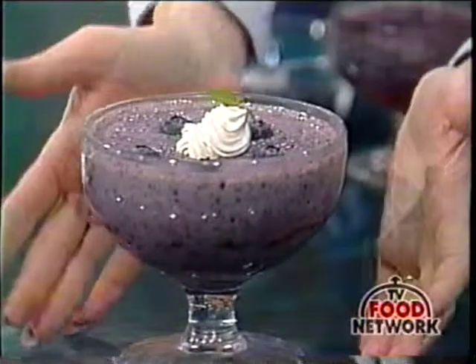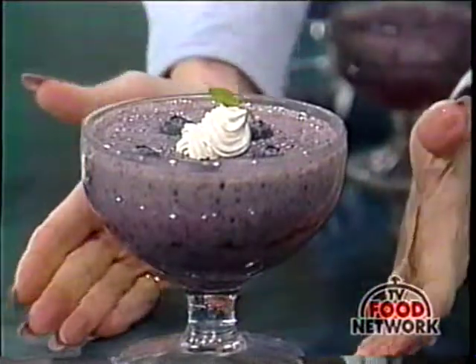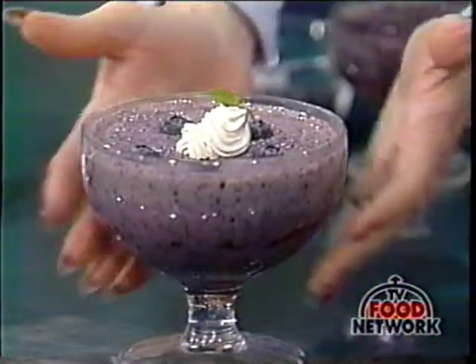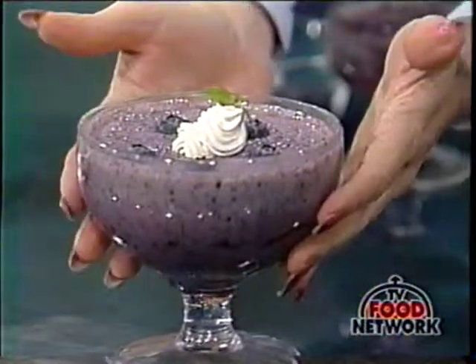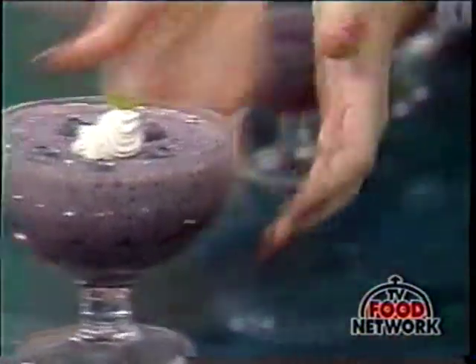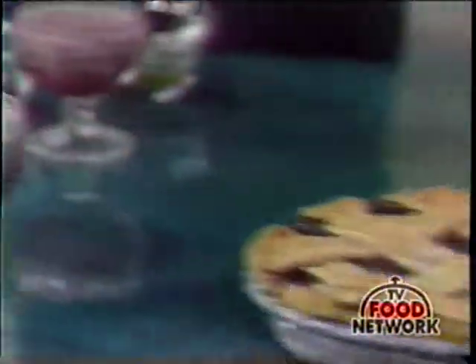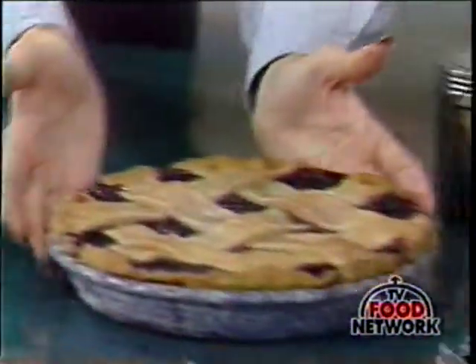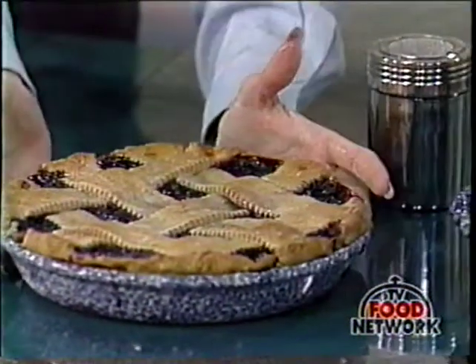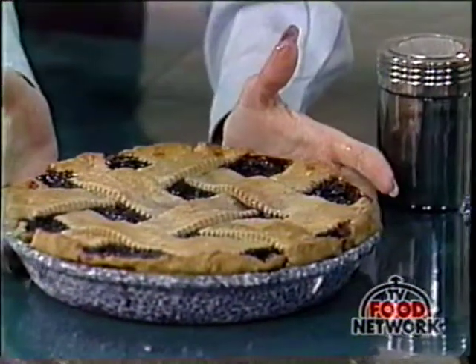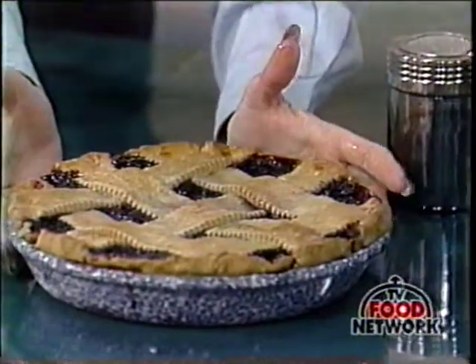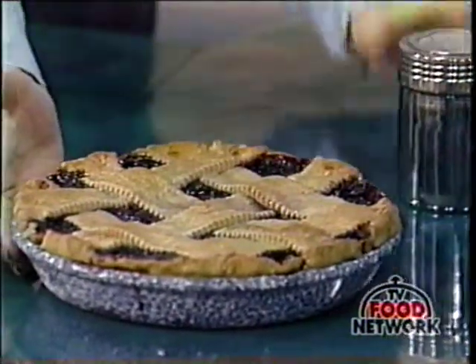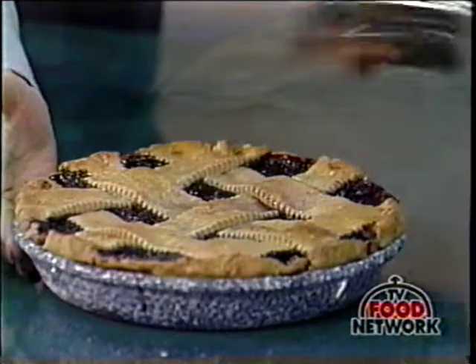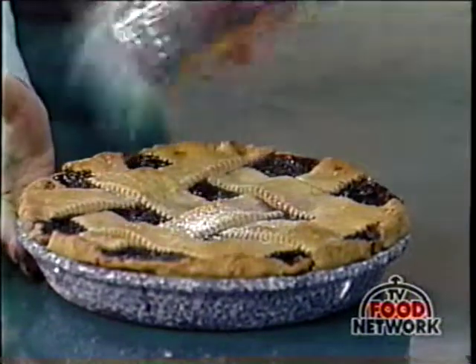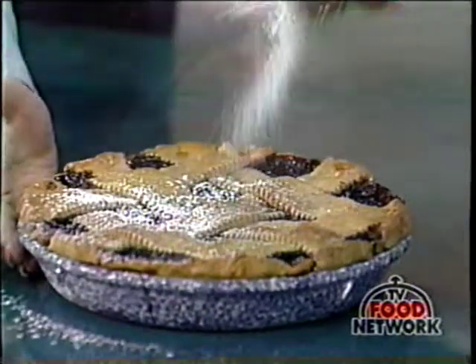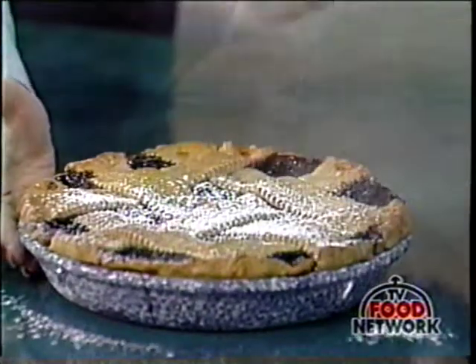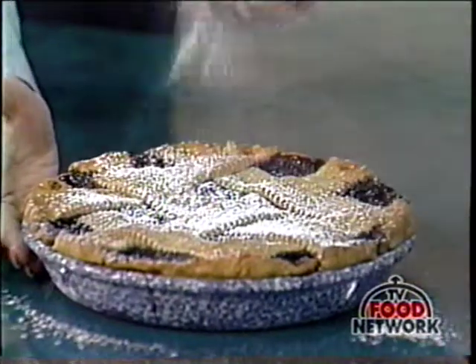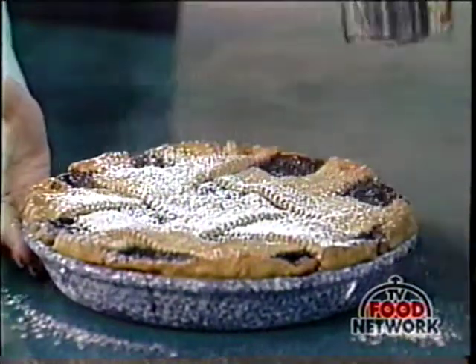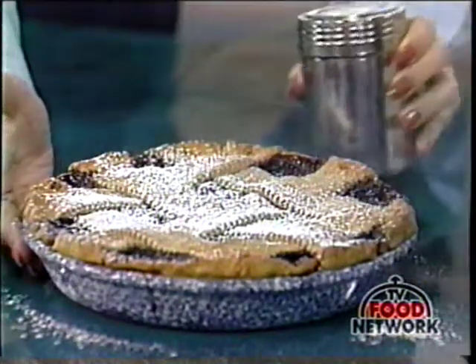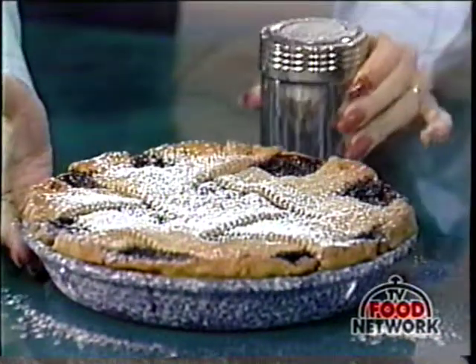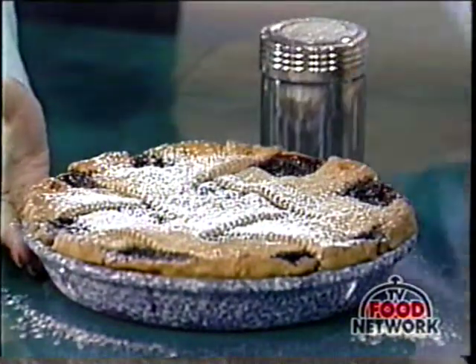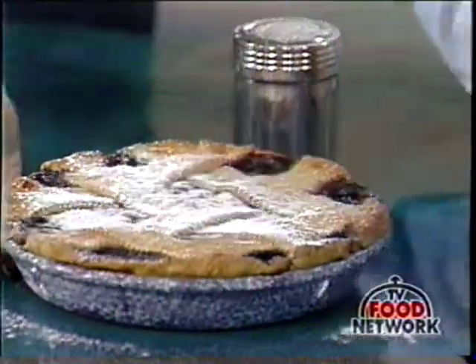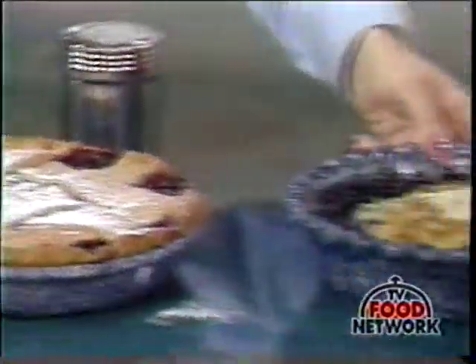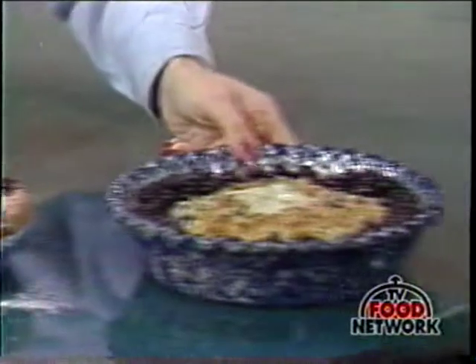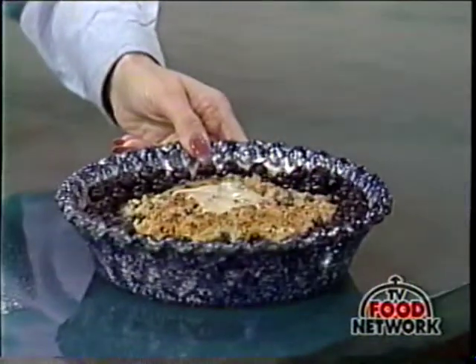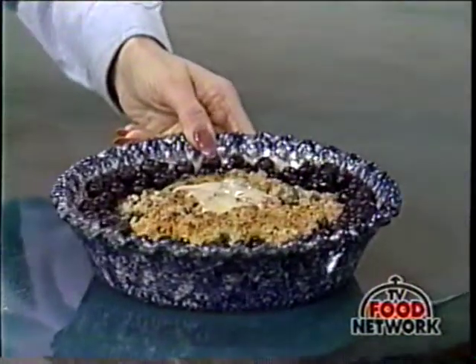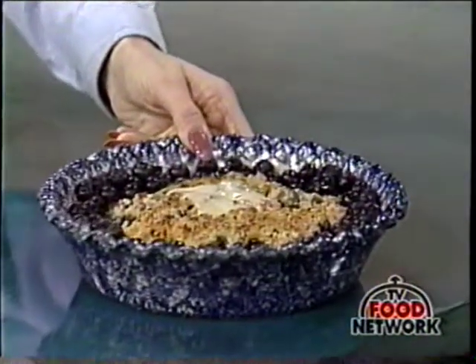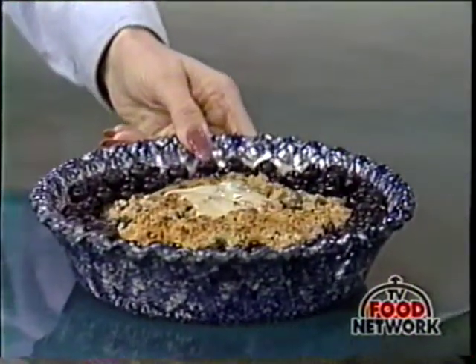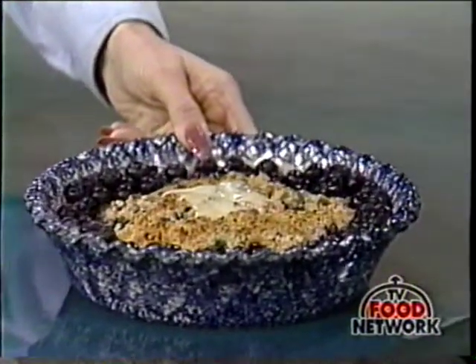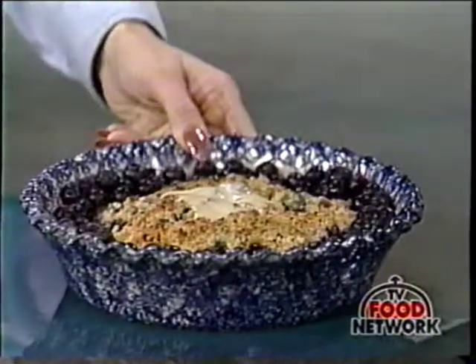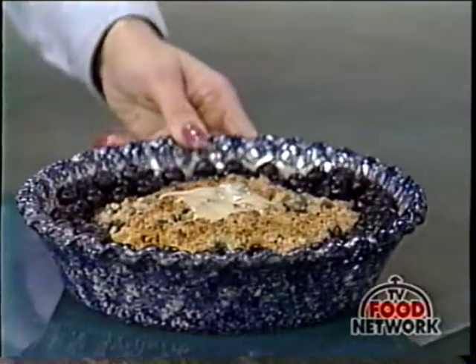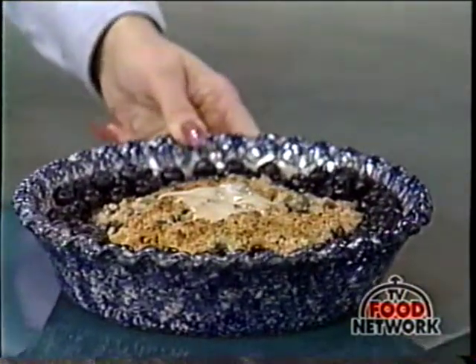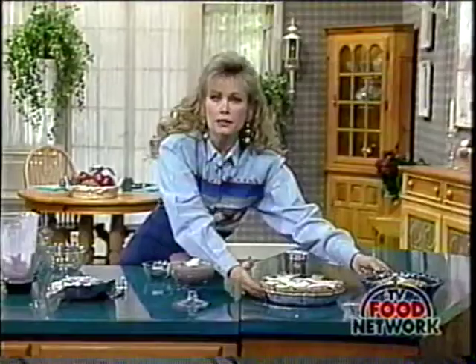Now, what else did we make today besides our blueberry frozen yogurt? We made this wonderful blueberry pie — you can even sprinkle it with powdered sugar and just indulge and enjoy. And of course, our blueberry cherry crisp. This is so easy to do and such a terrific recipe for your family.